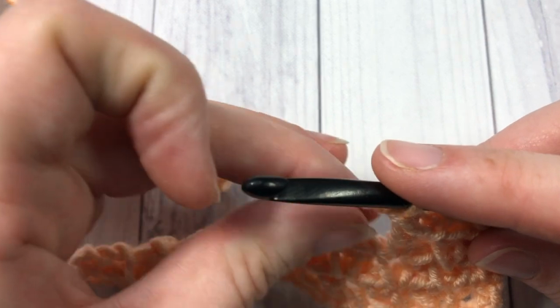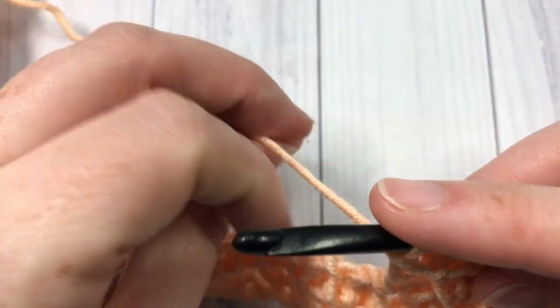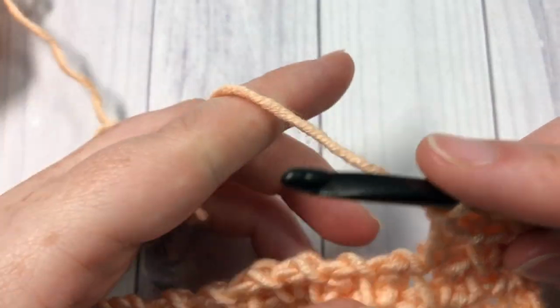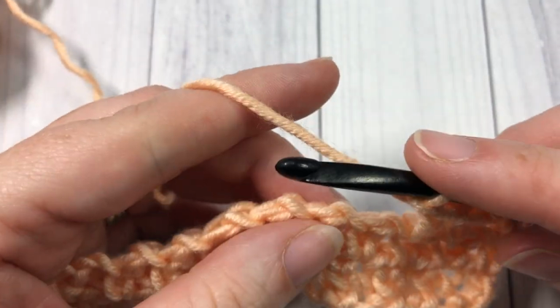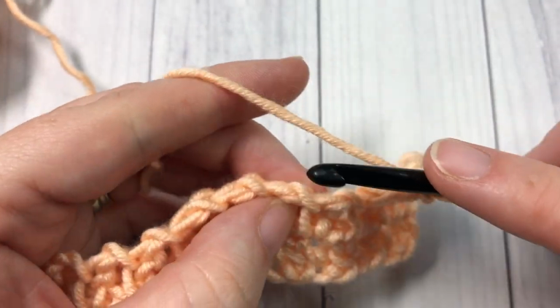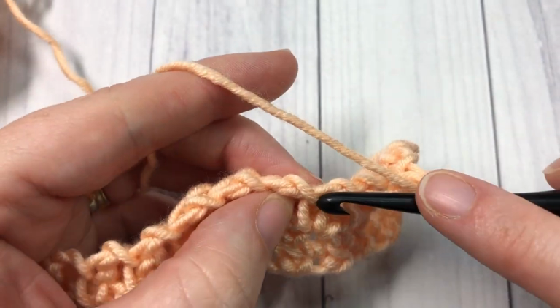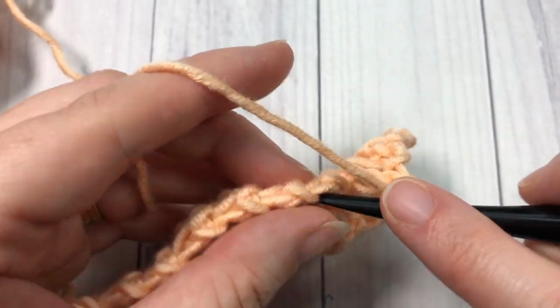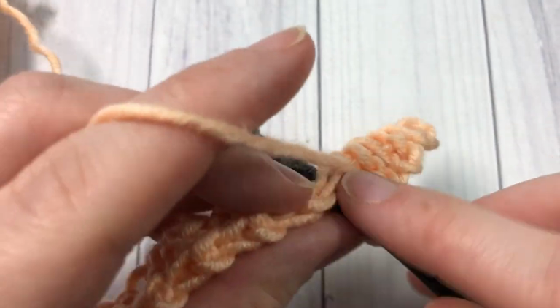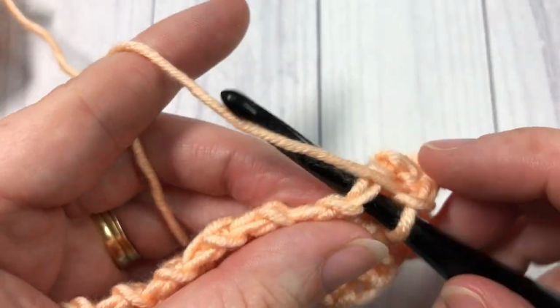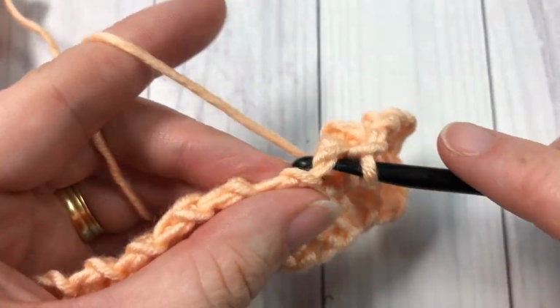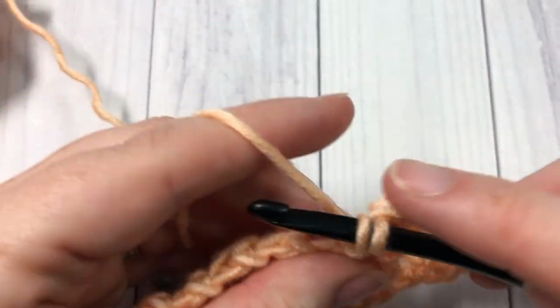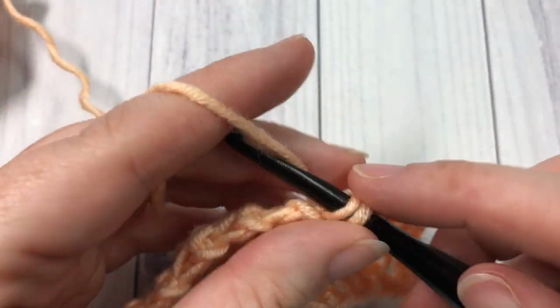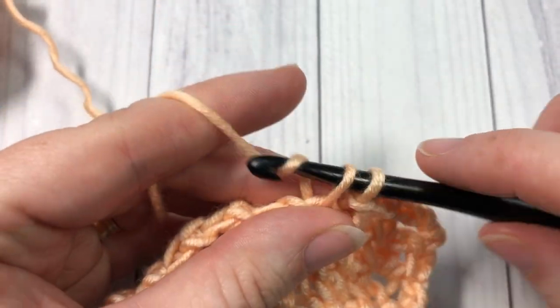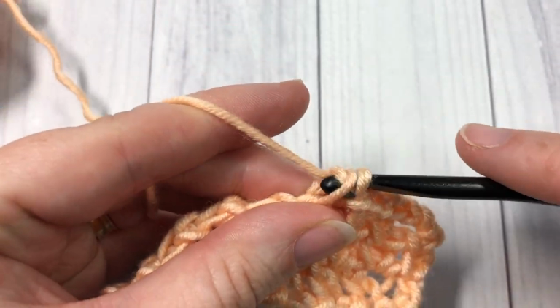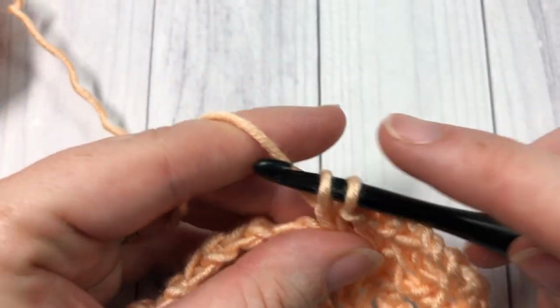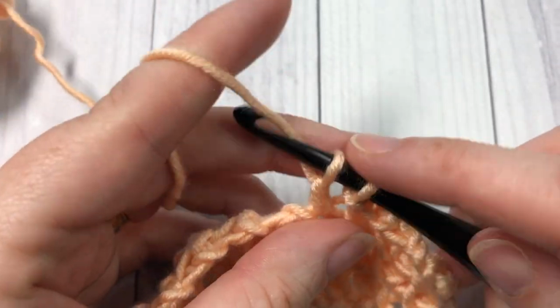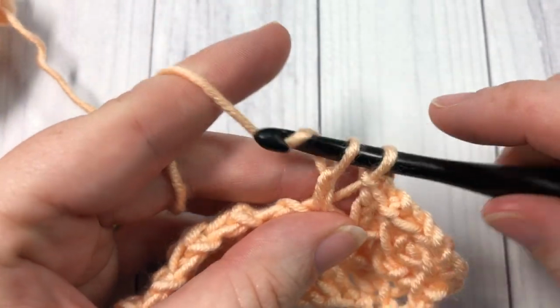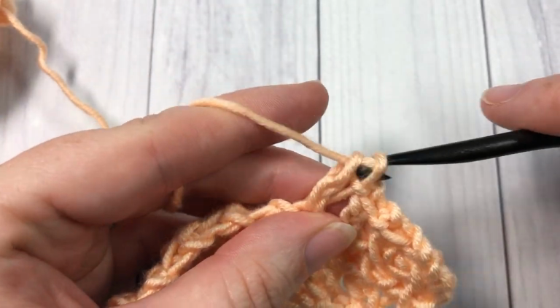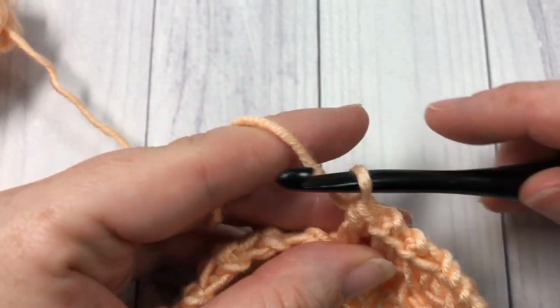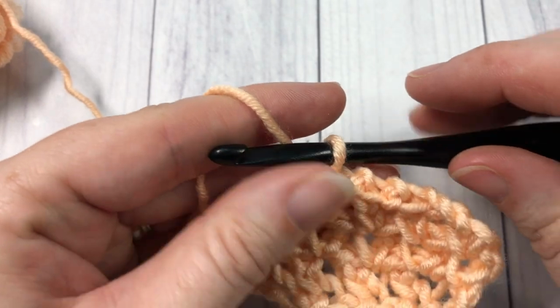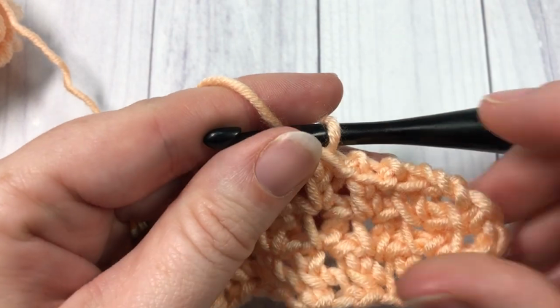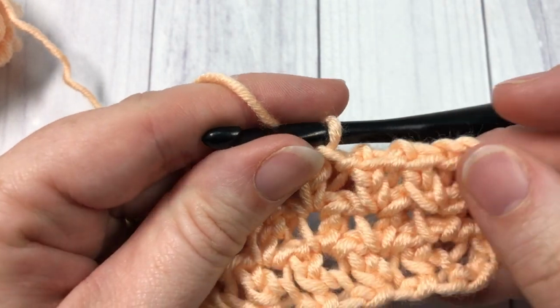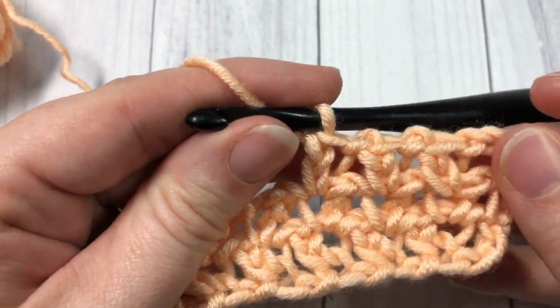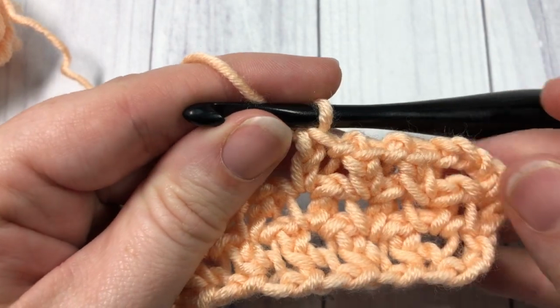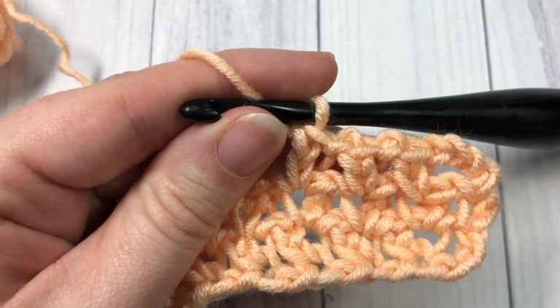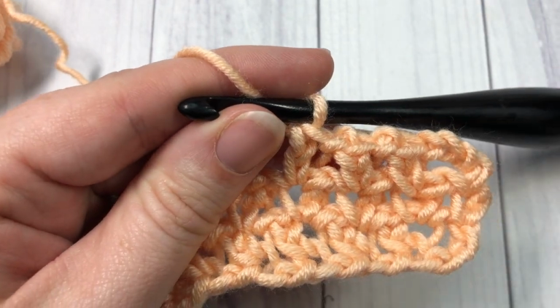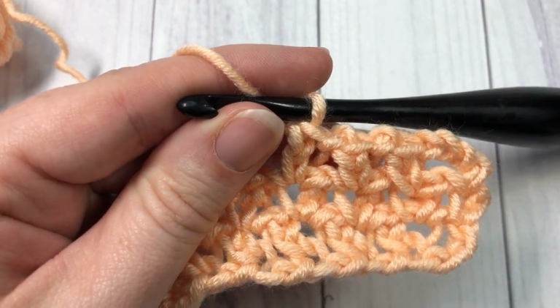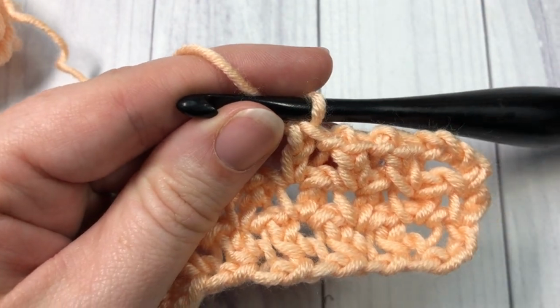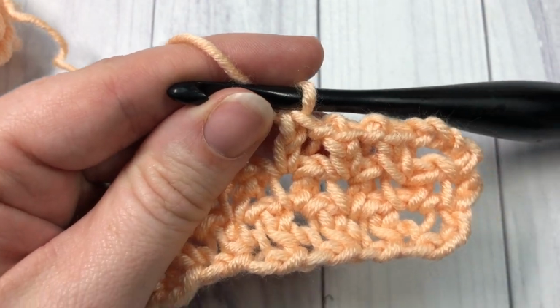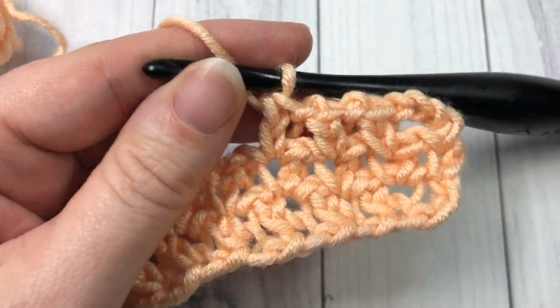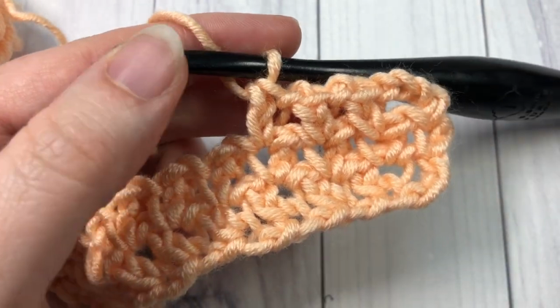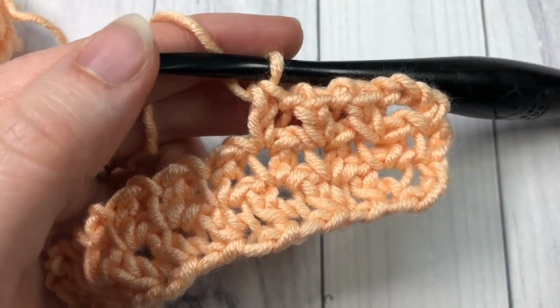Thank you so much for joining me, and I look forward to seeing you again next week. Until then, happy crocheting — bye!